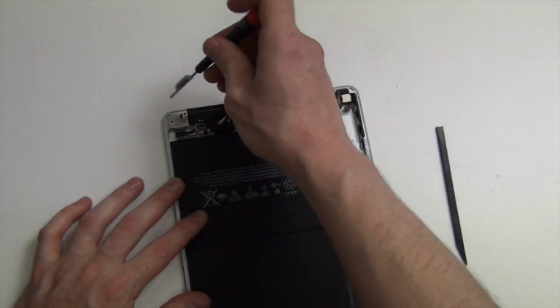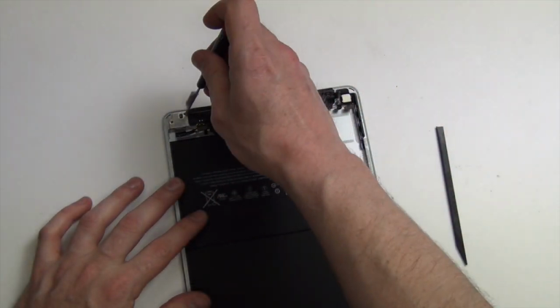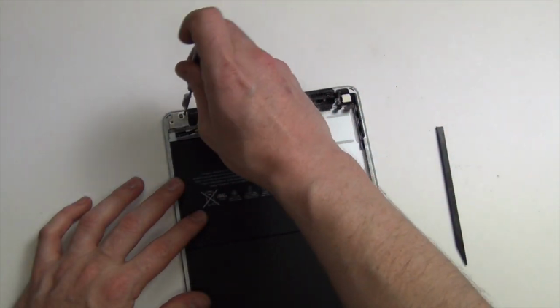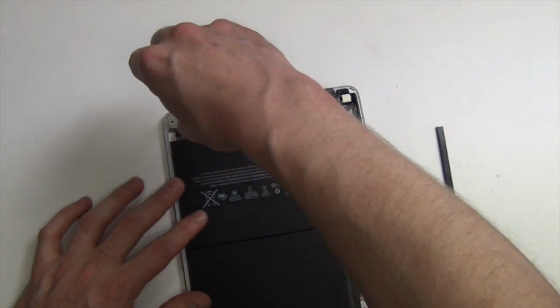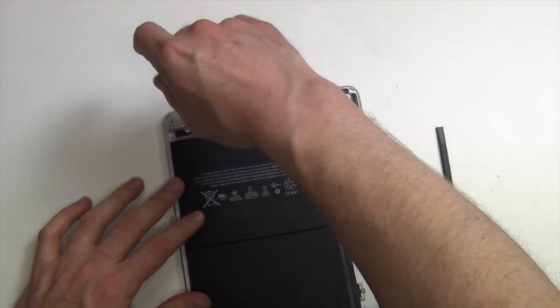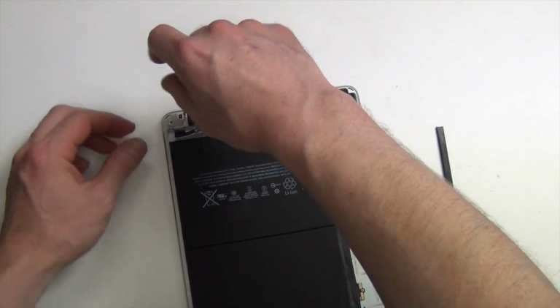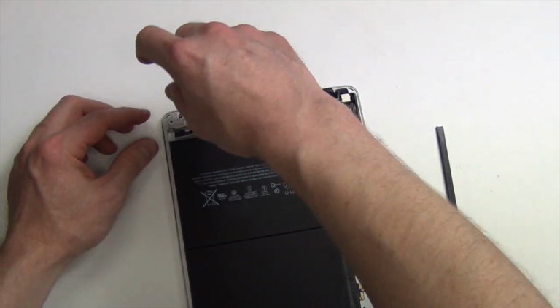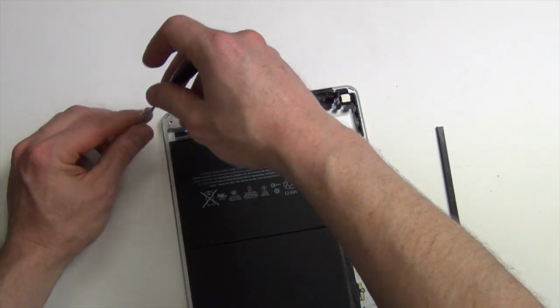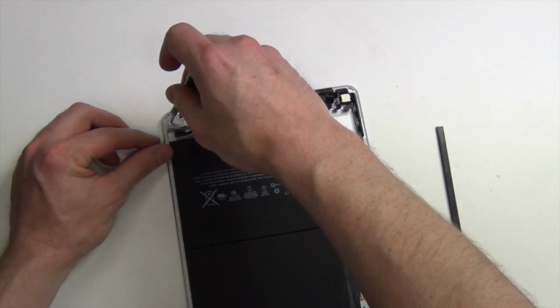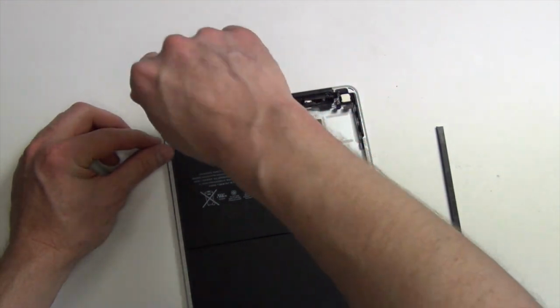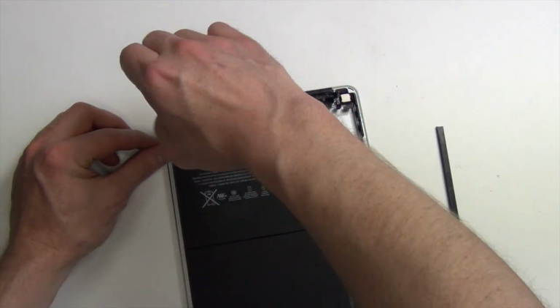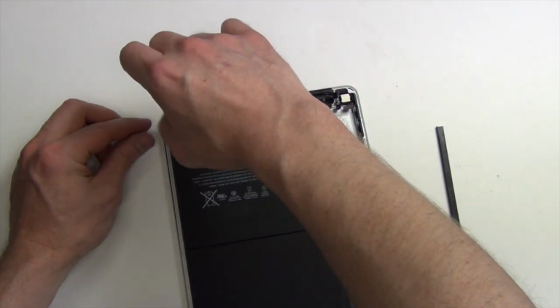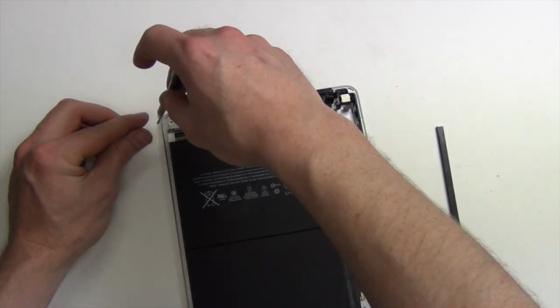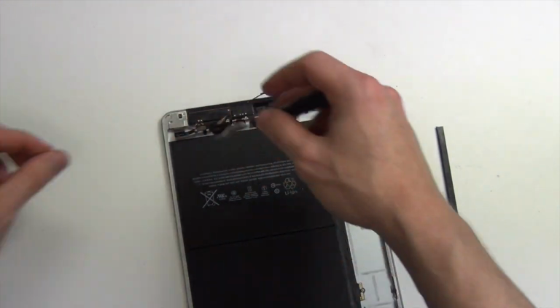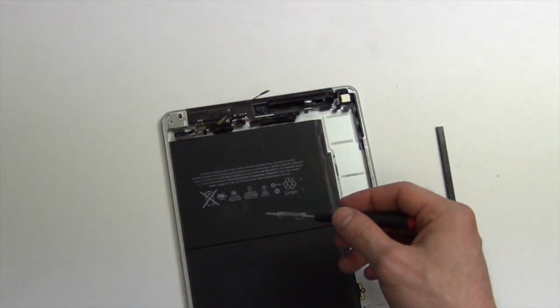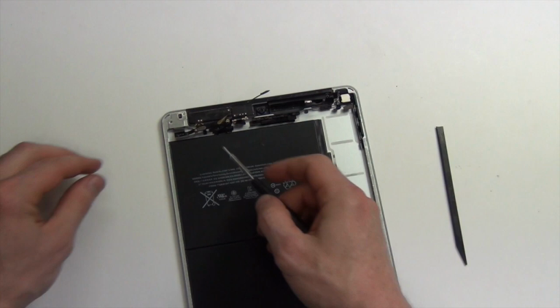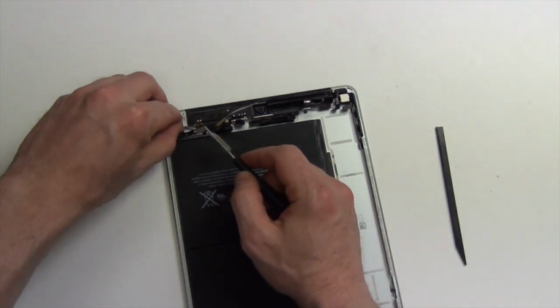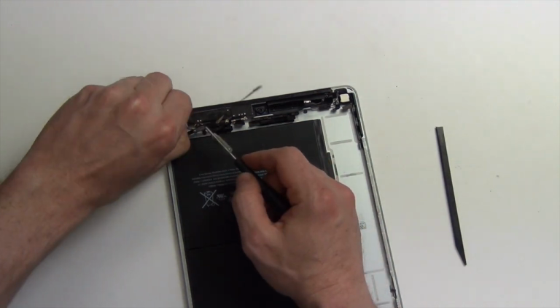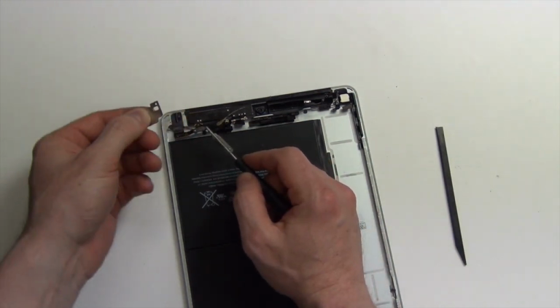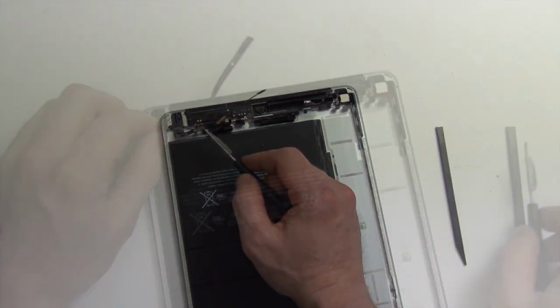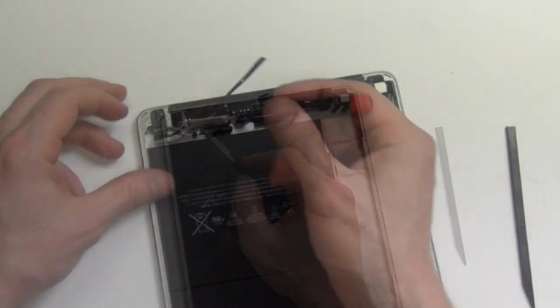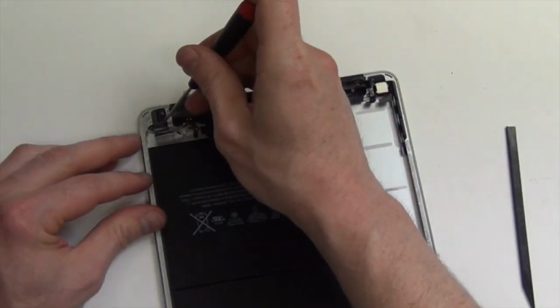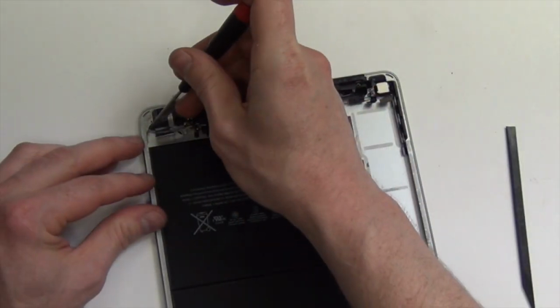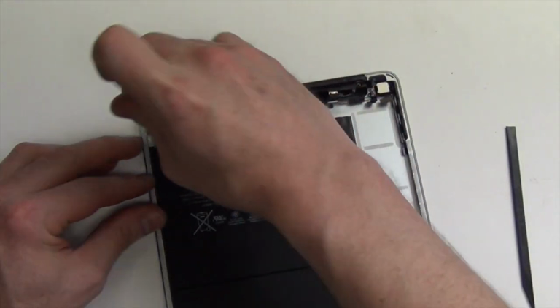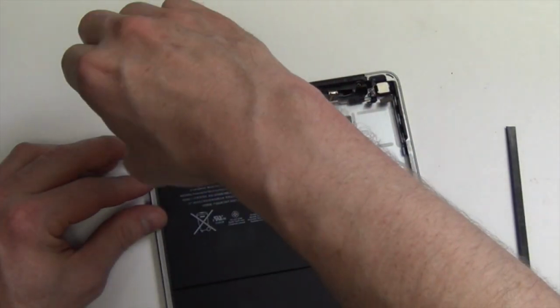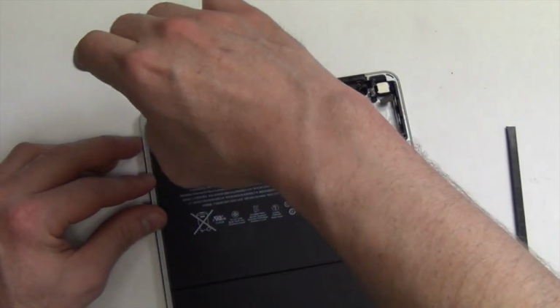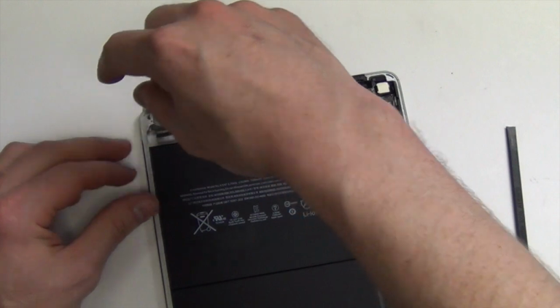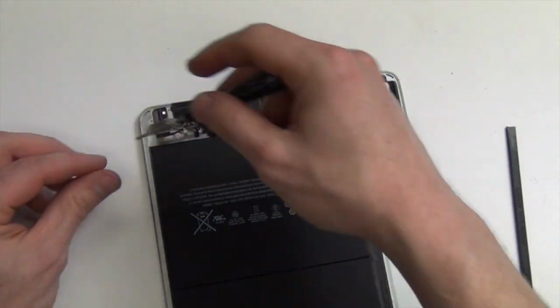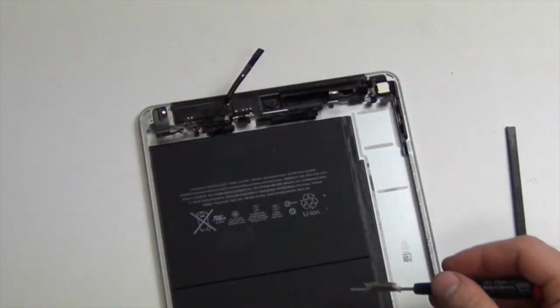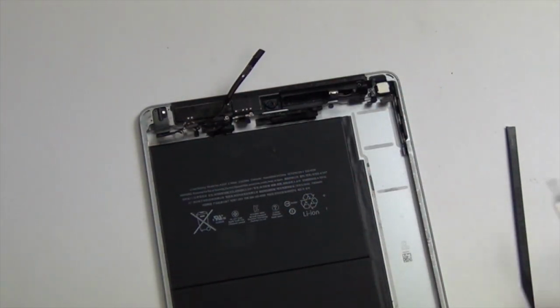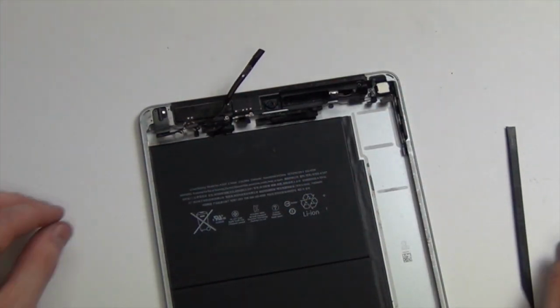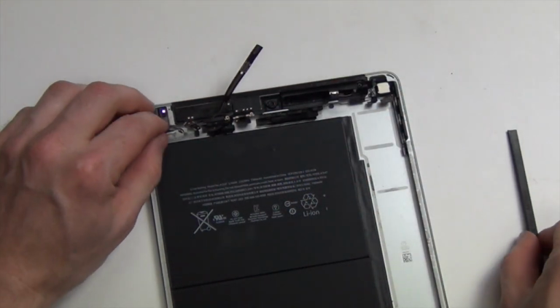Remove the two Phillips screws holding down the headphone jack. Once the metal cover has been removed, remove the last Phillips screw from the headphone jack and remove the assembly.